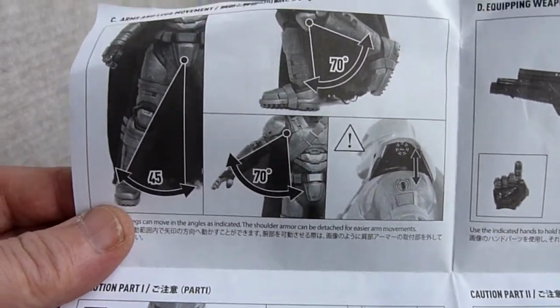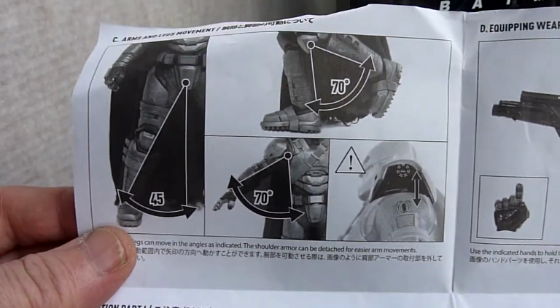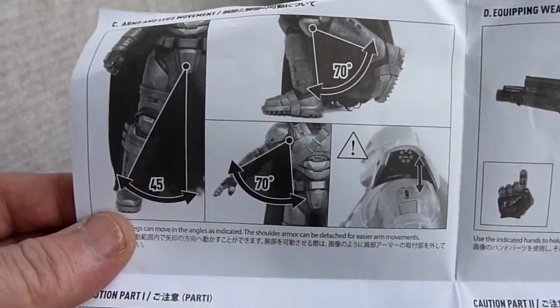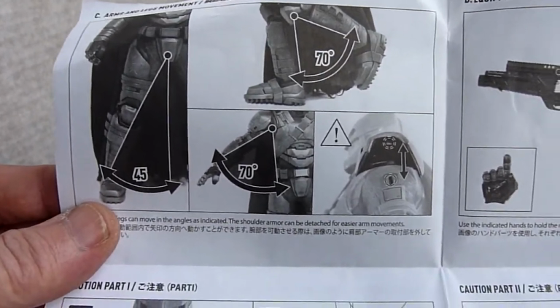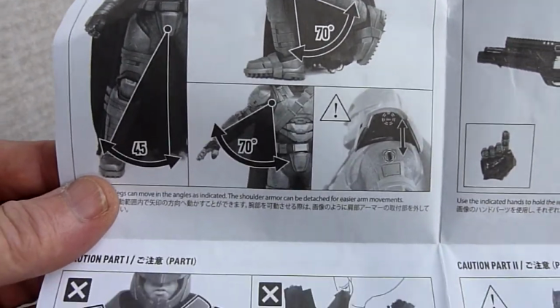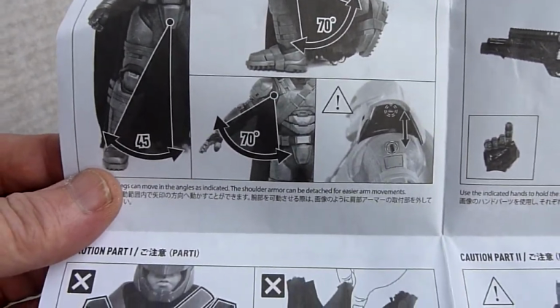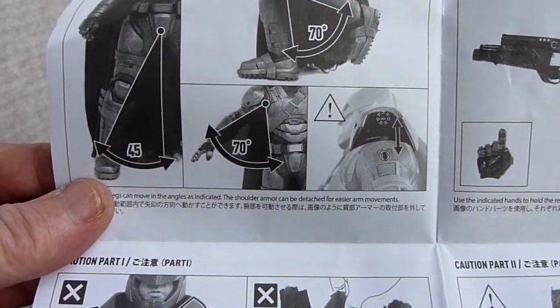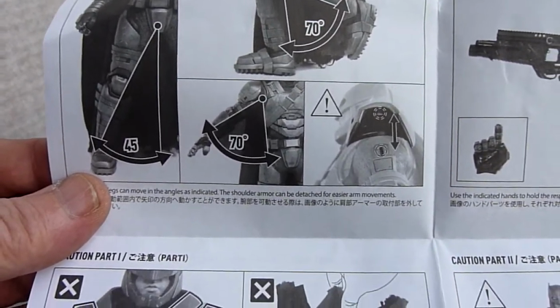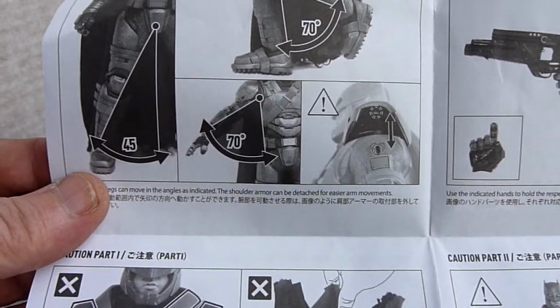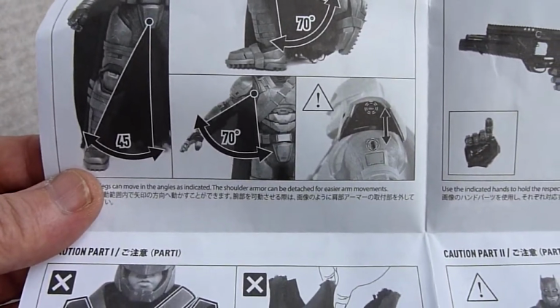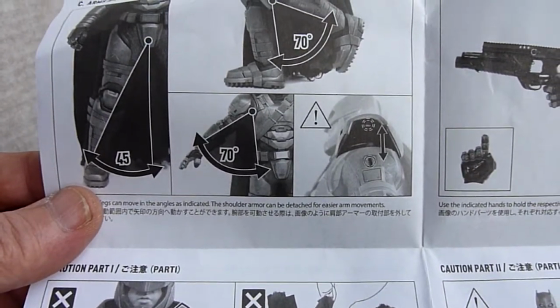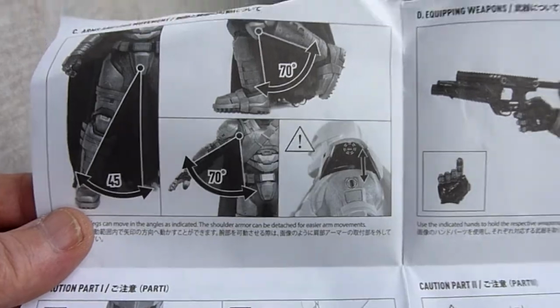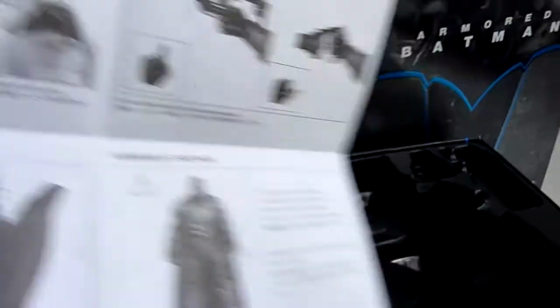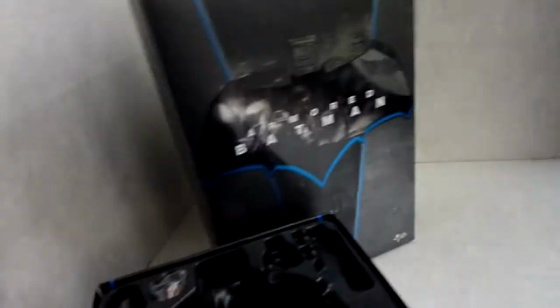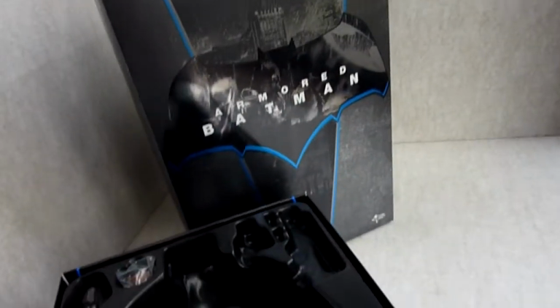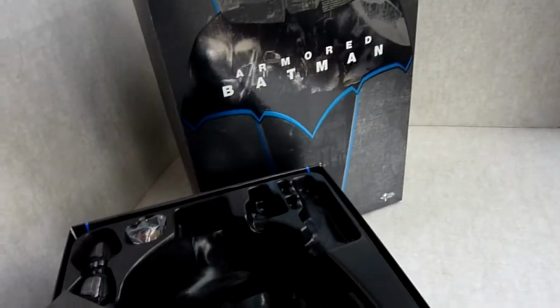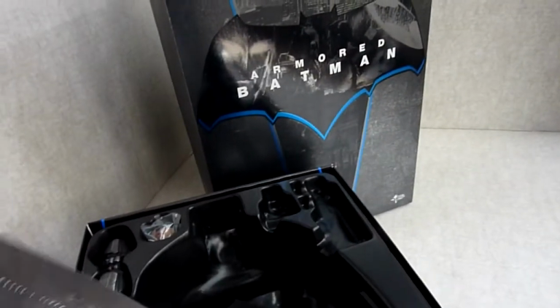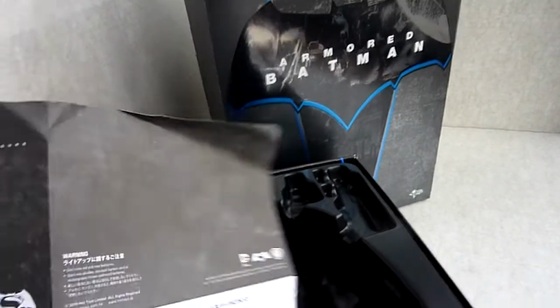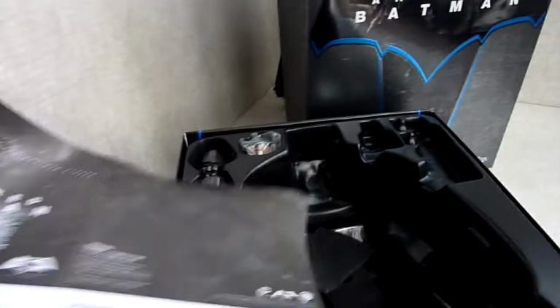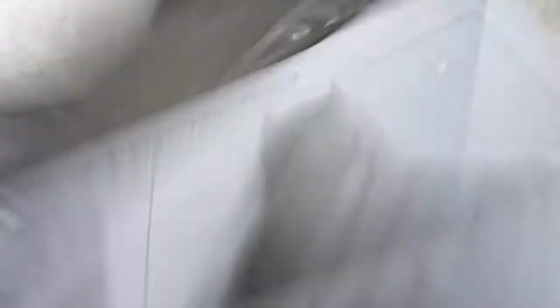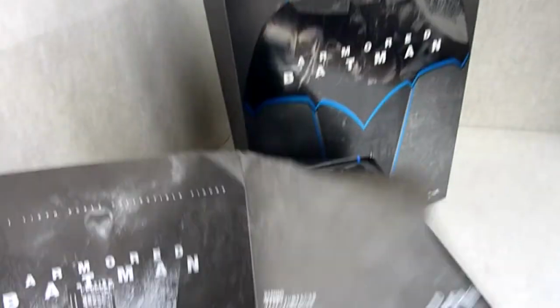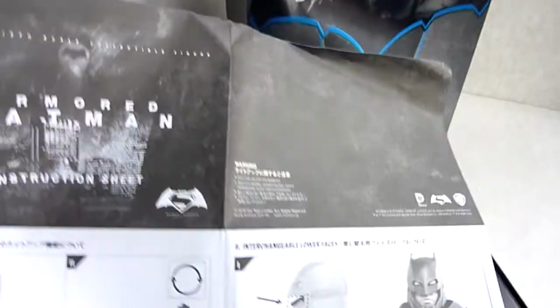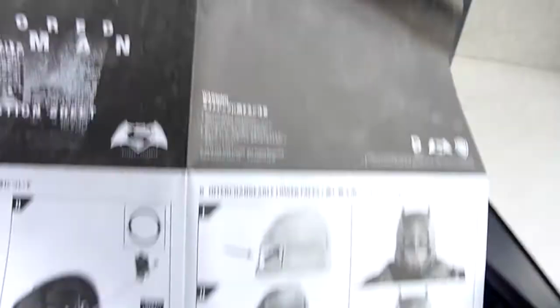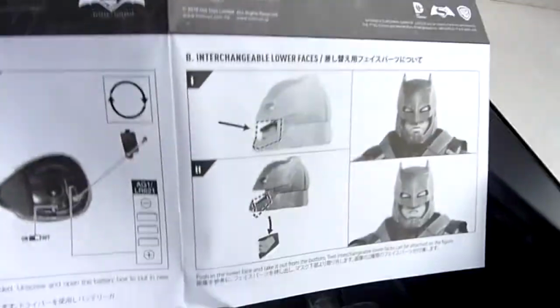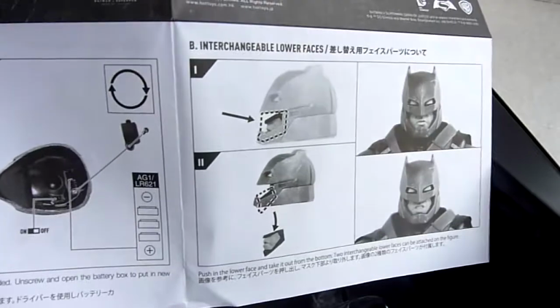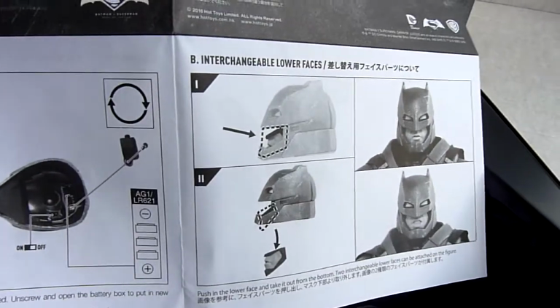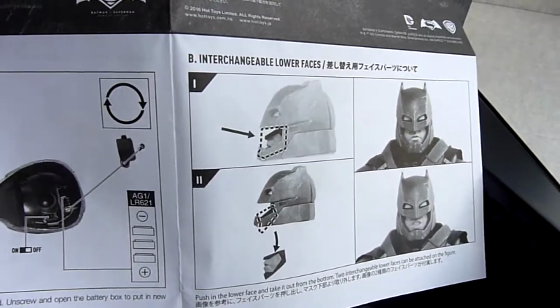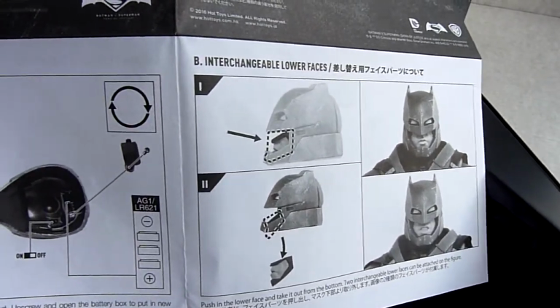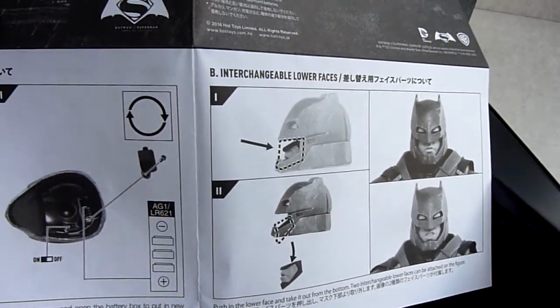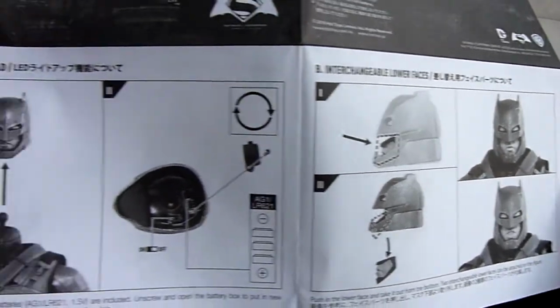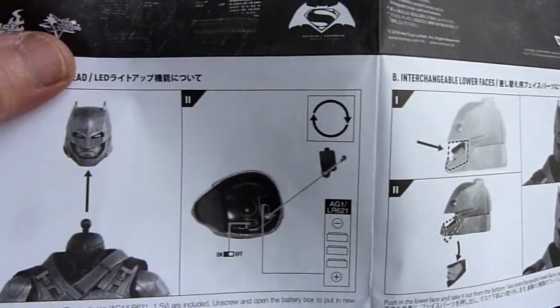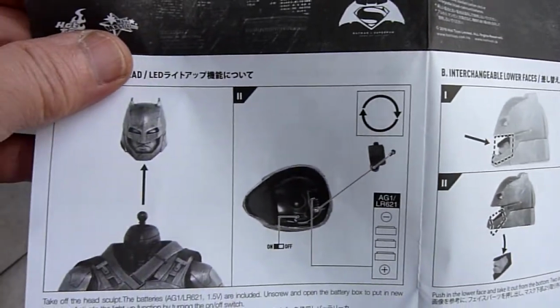There's not a lot of flexibility in it, which is a bit of a shame. You could do with a bit more movement really, but you can't have everything.